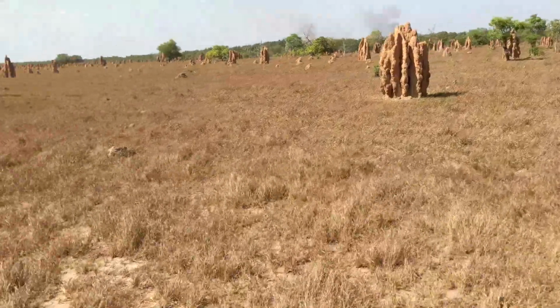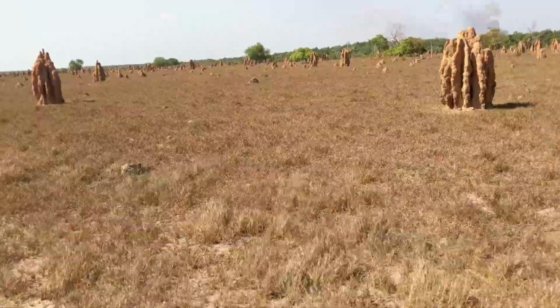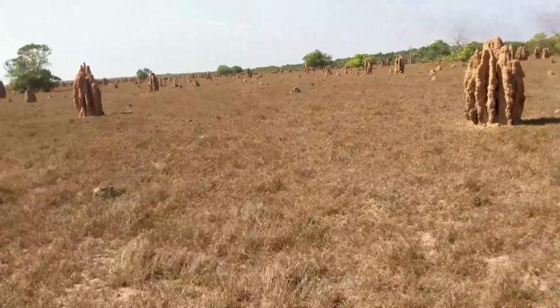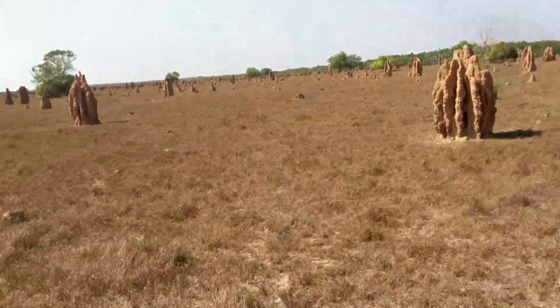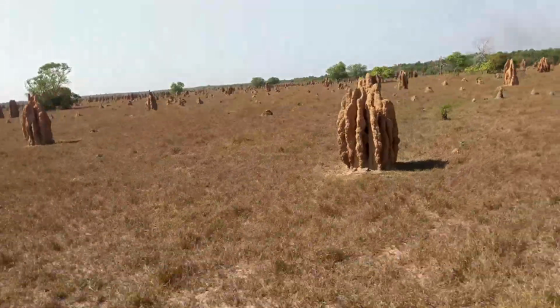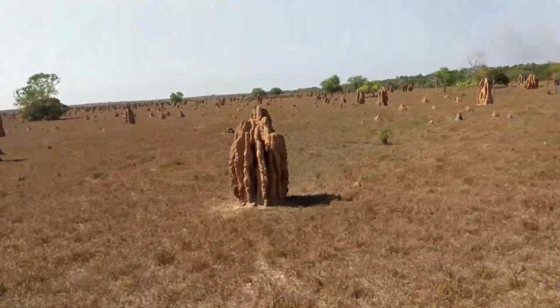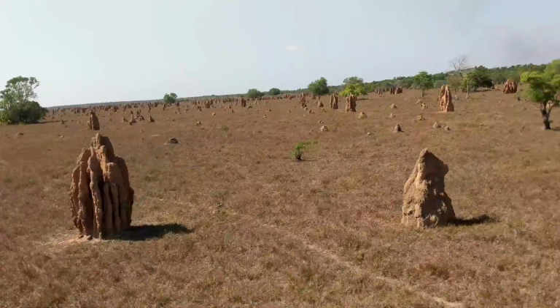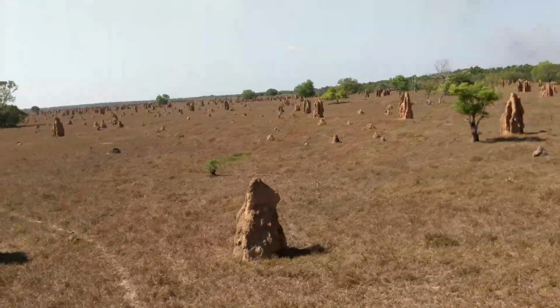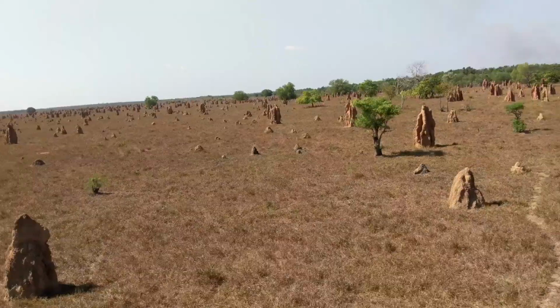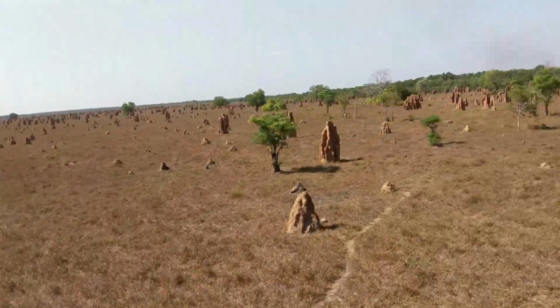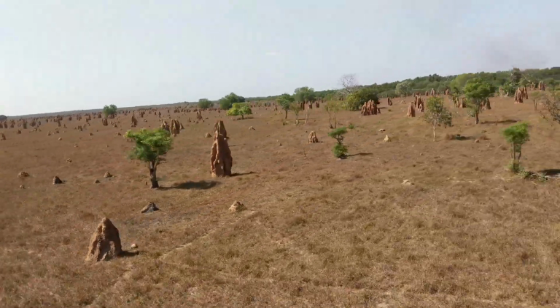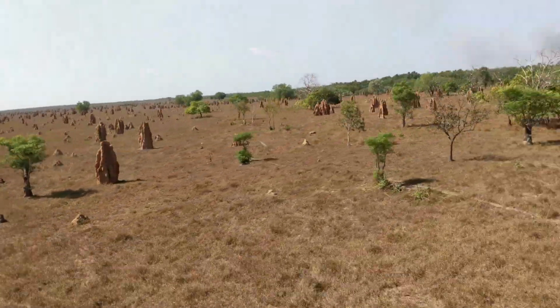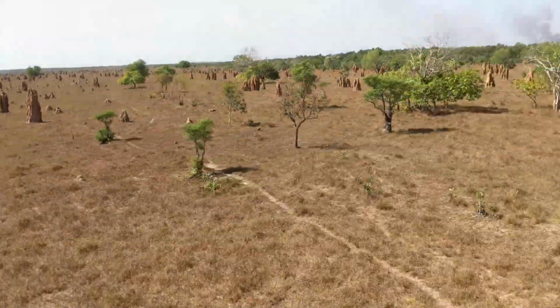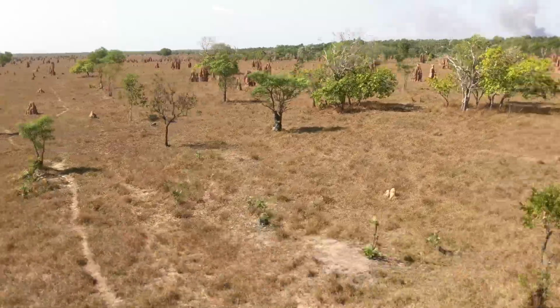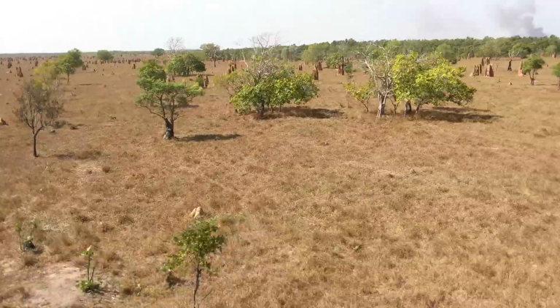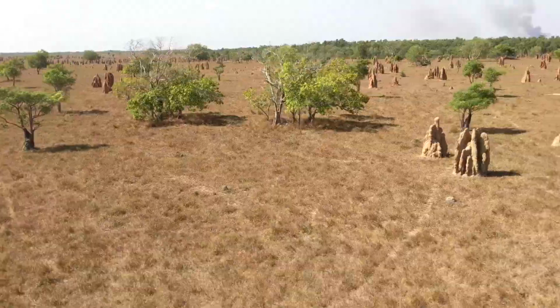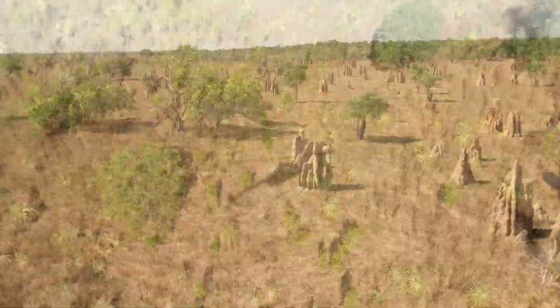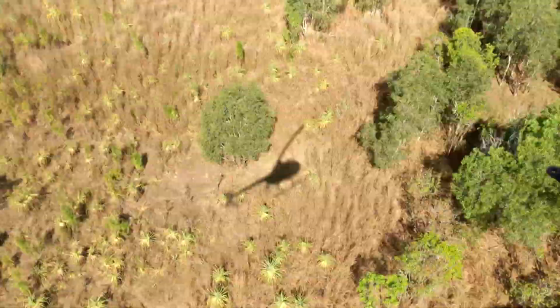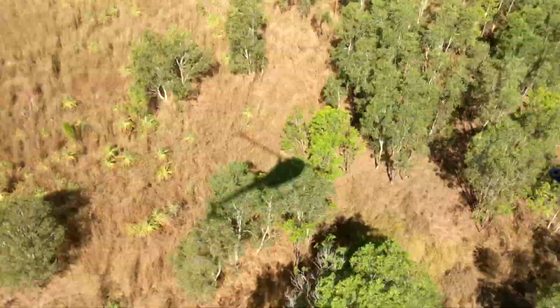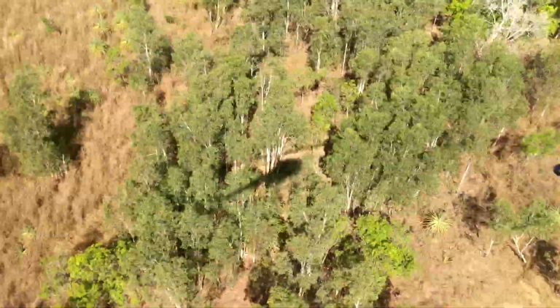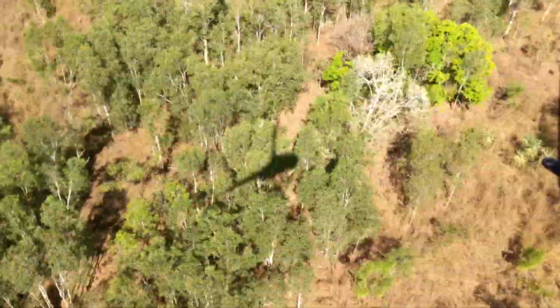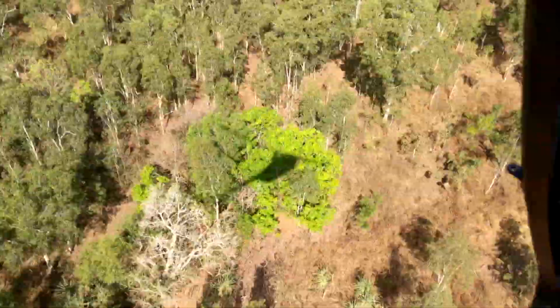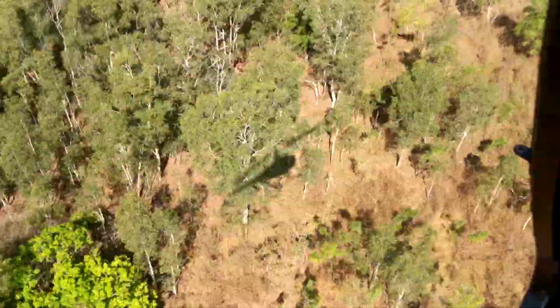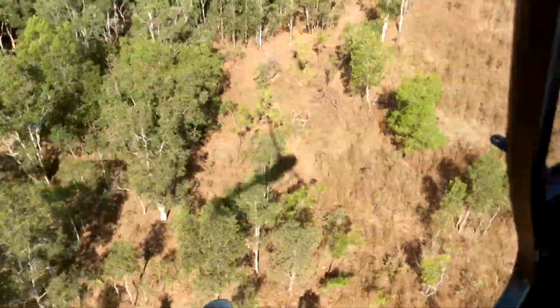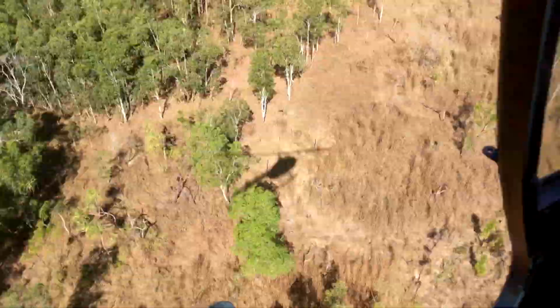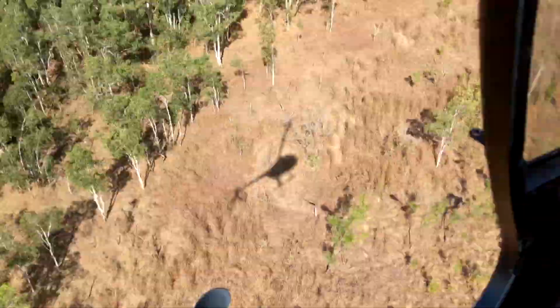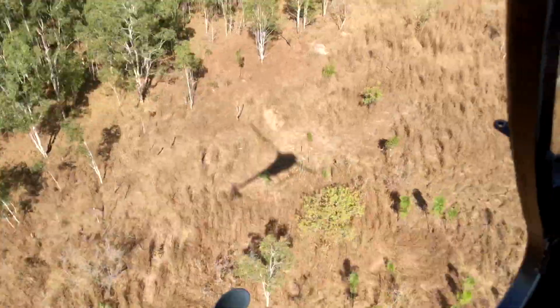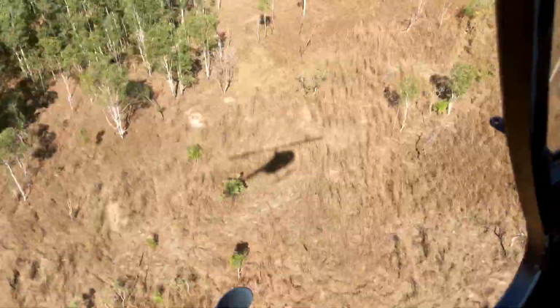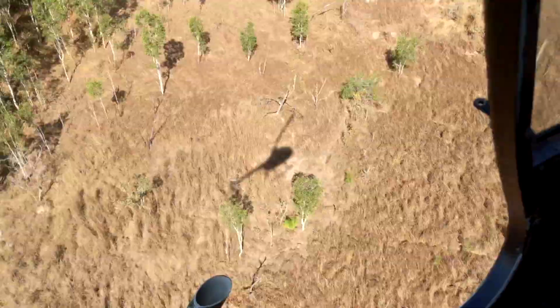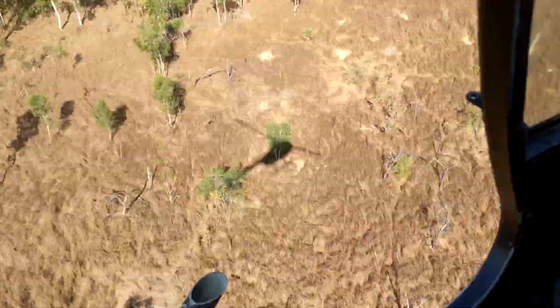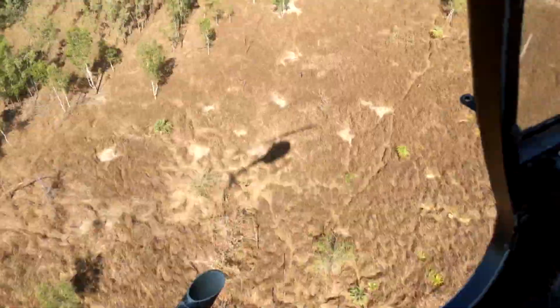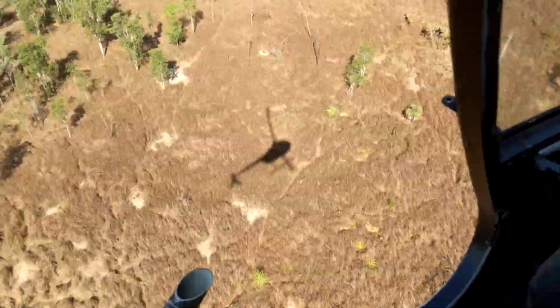I hadn't actually planned to make this video, so I only had the camera on my phone to work with. But as the experience was so enjoyable, I decided to produce this short introduction anyway as a thank you to the staff at Outback Floatplane Adventures.